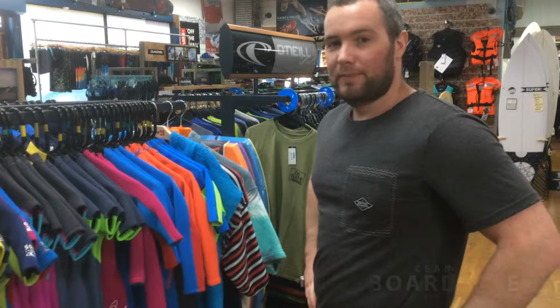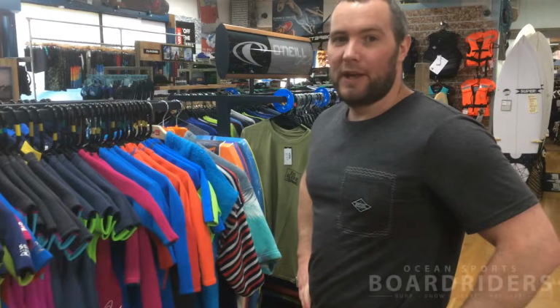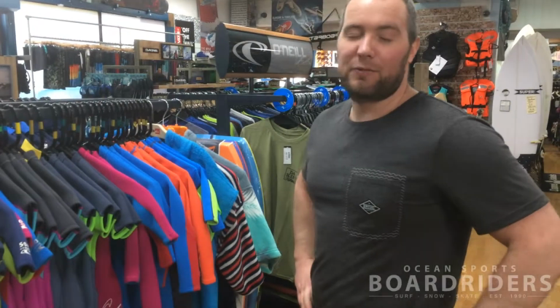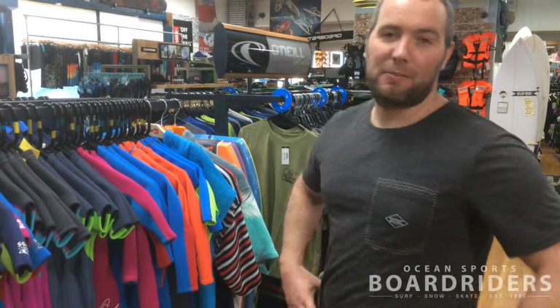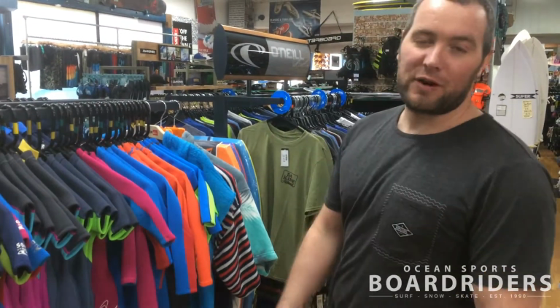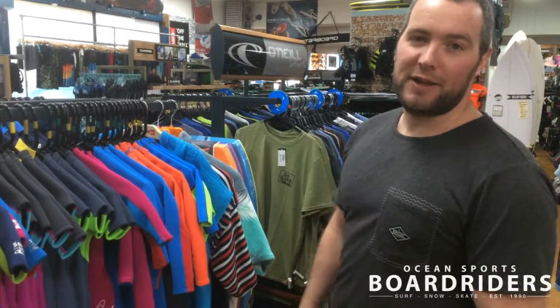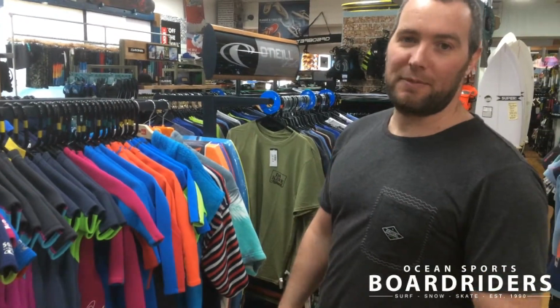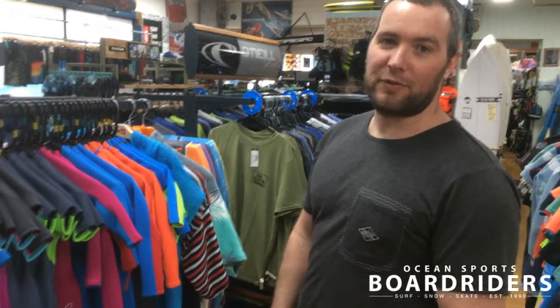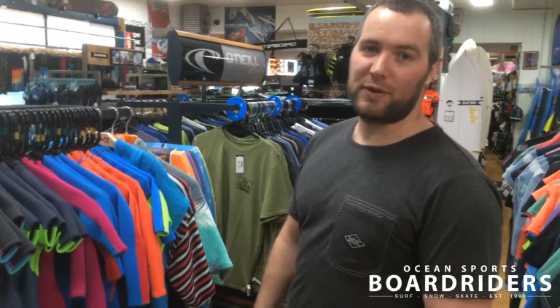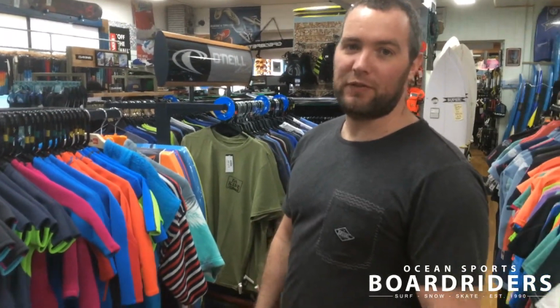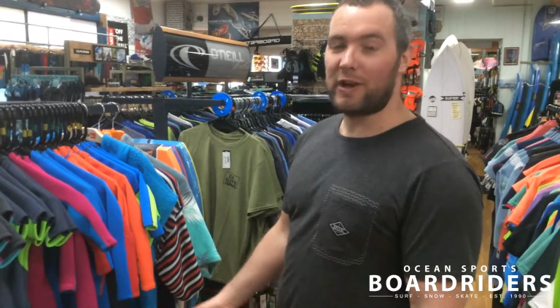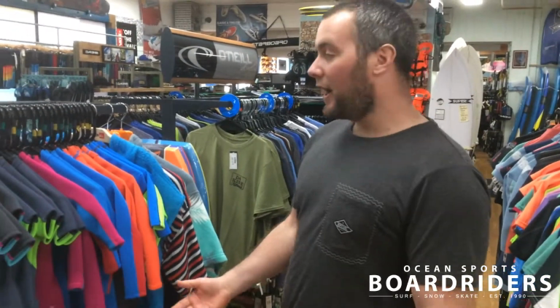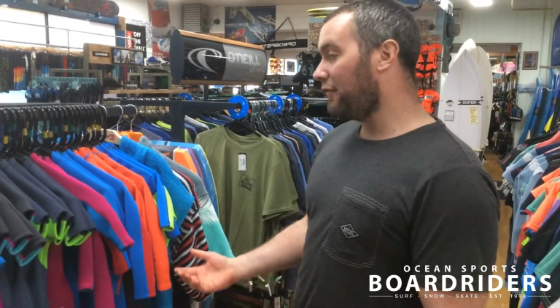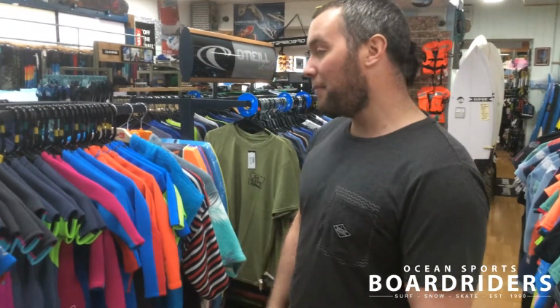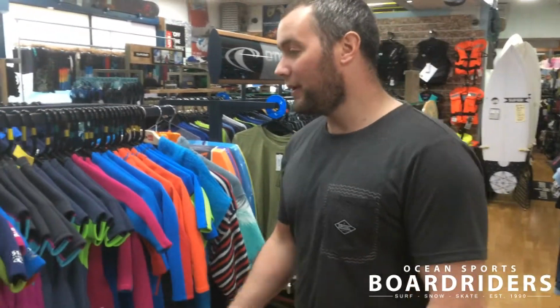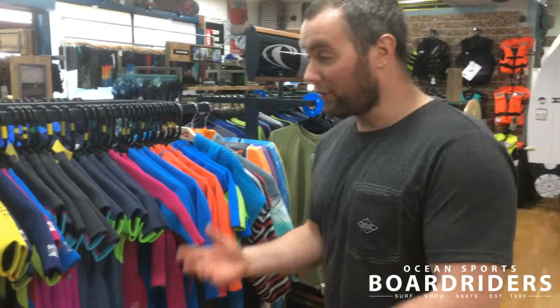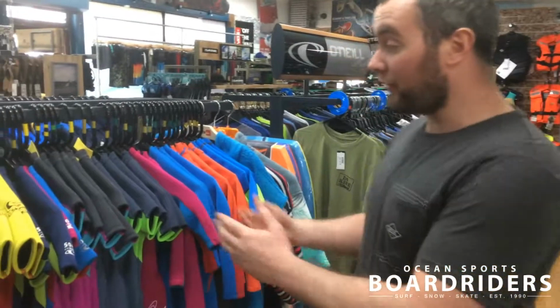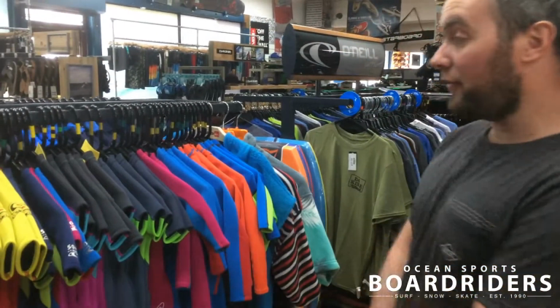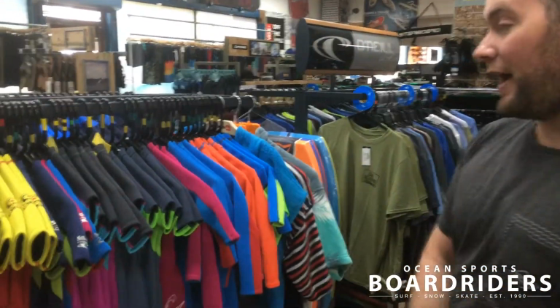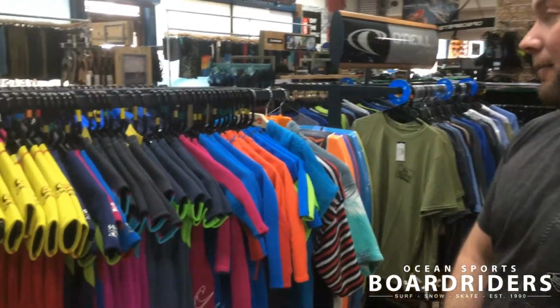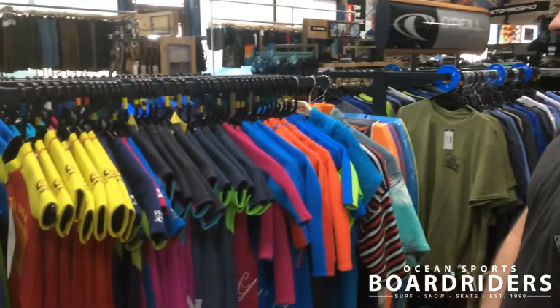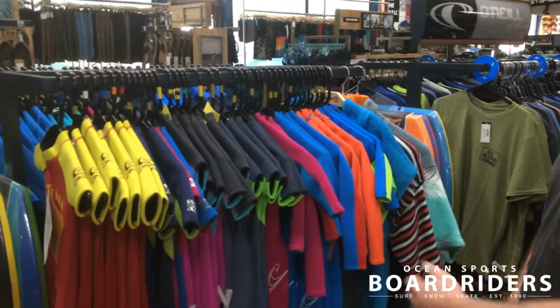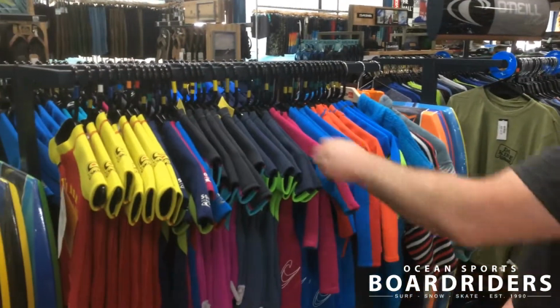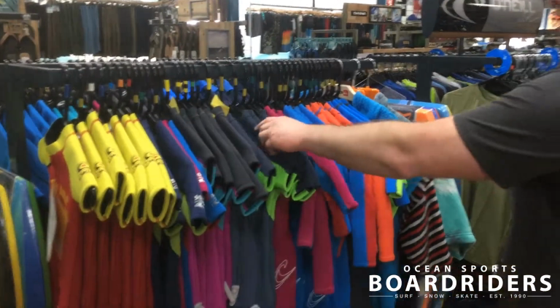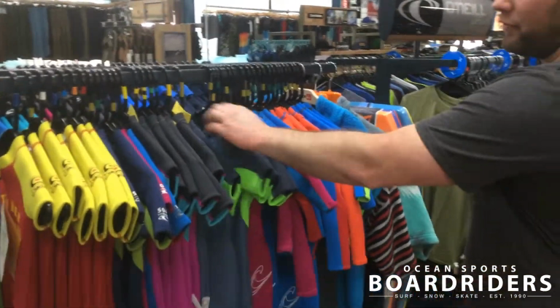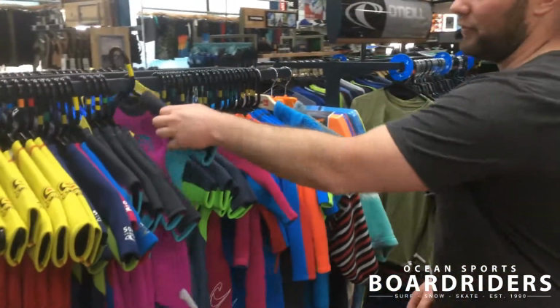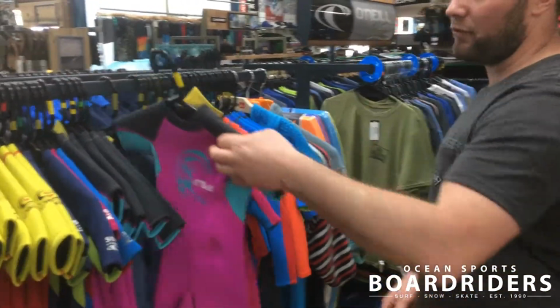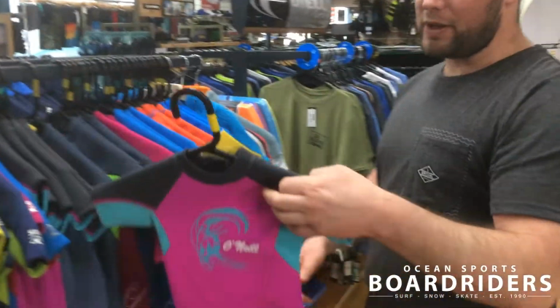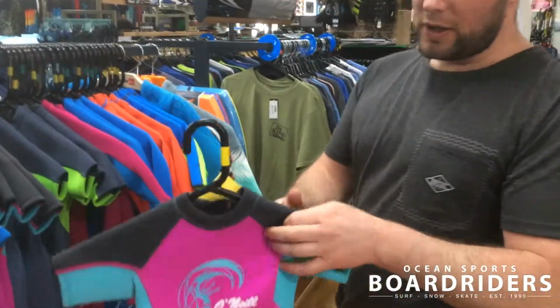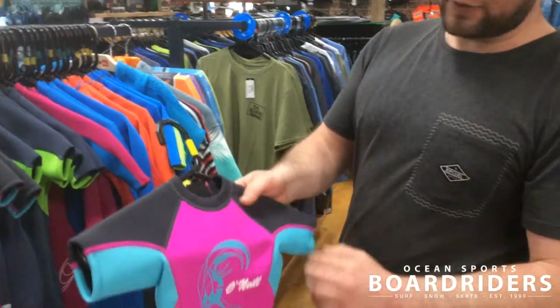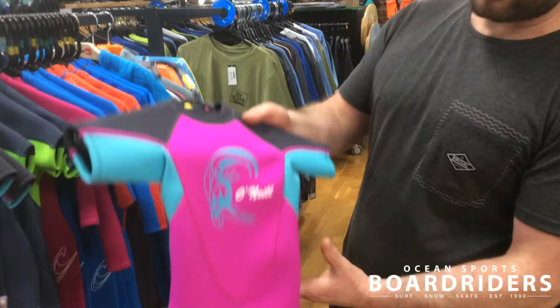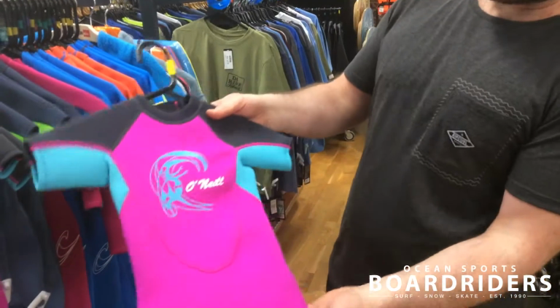Hey guys, Mark here with Boardriders Guide, here to tell you about some of the stuff we've got in this summer. For families, we've got toddler suits — really good suits, like ones from O'Neill. The kids' toddler reactor features really nice neoprene.